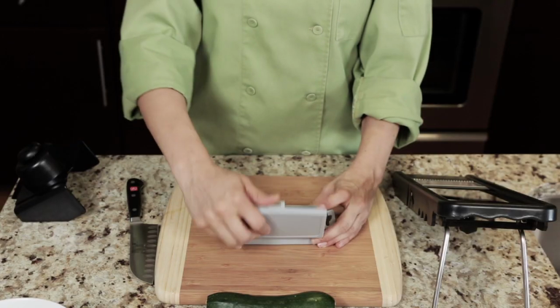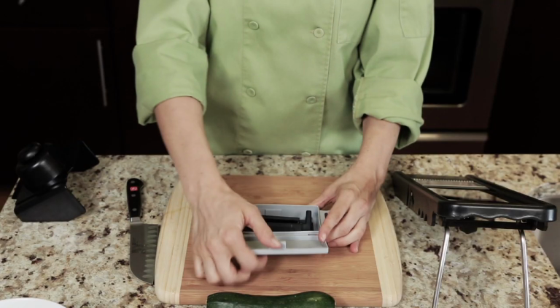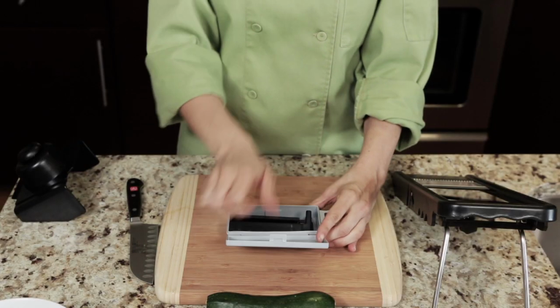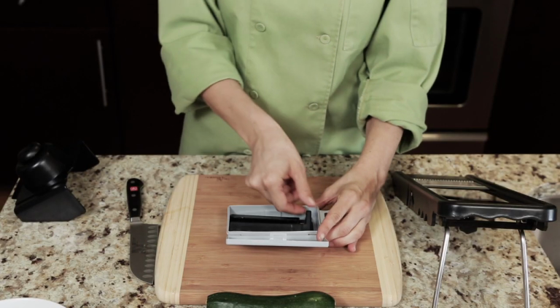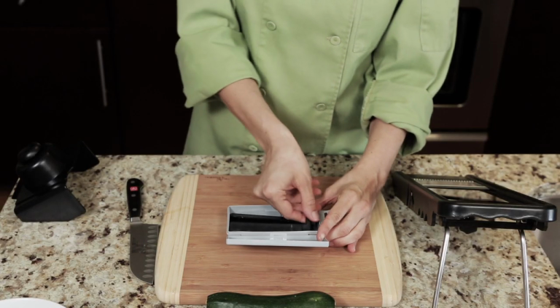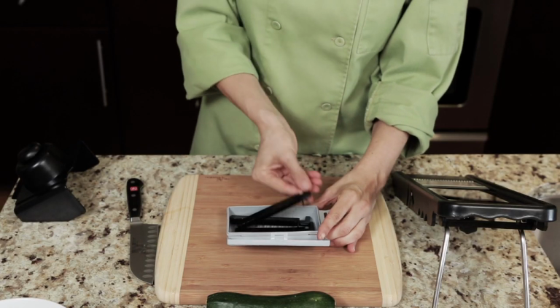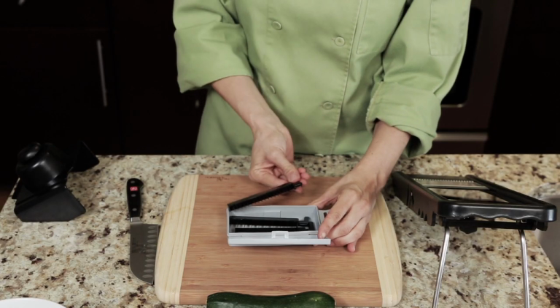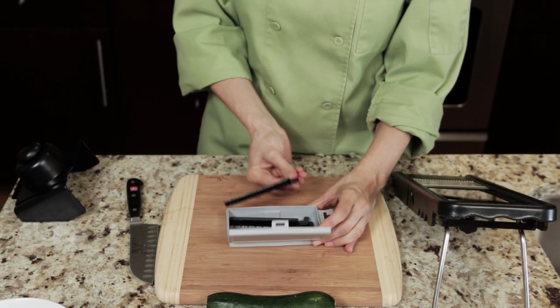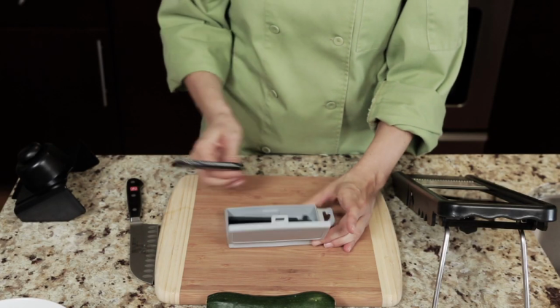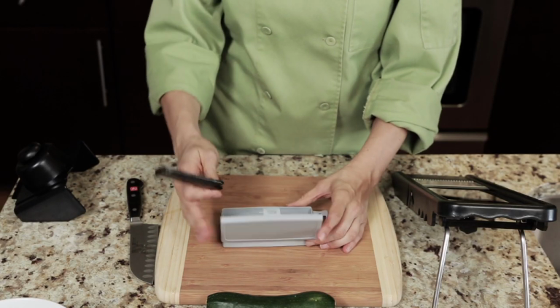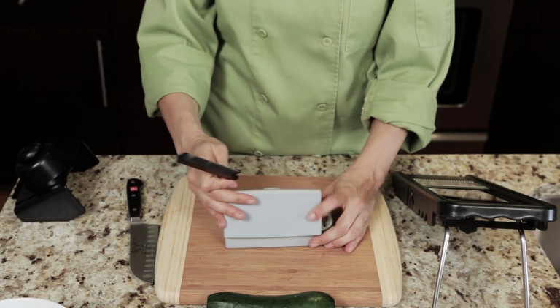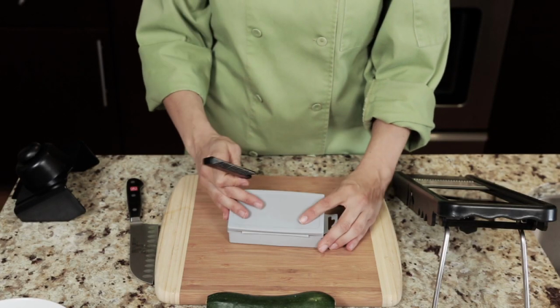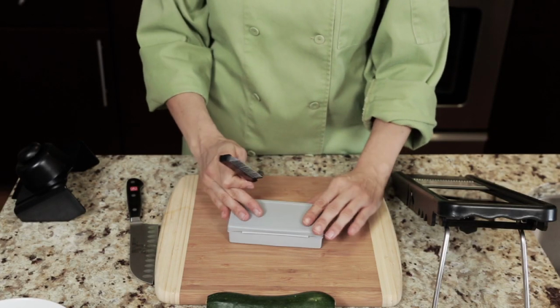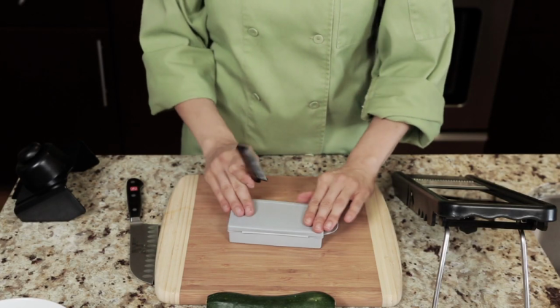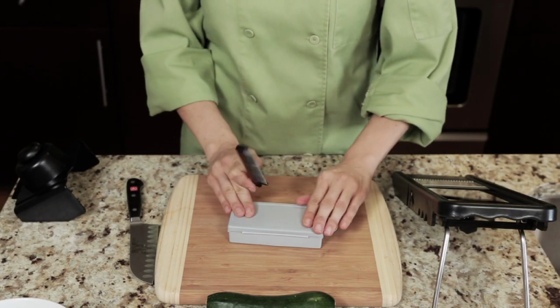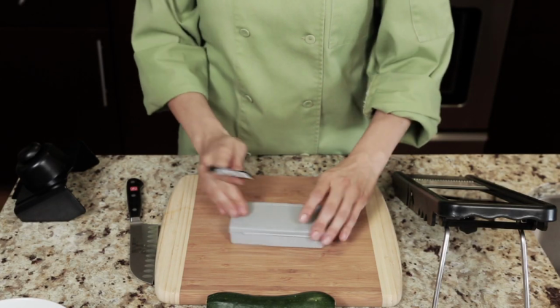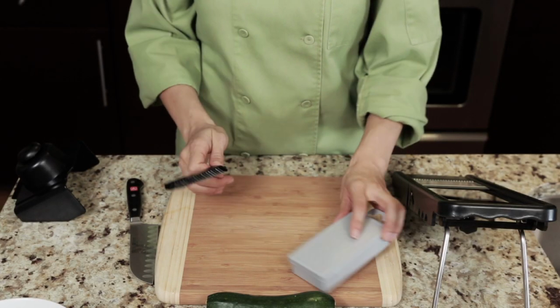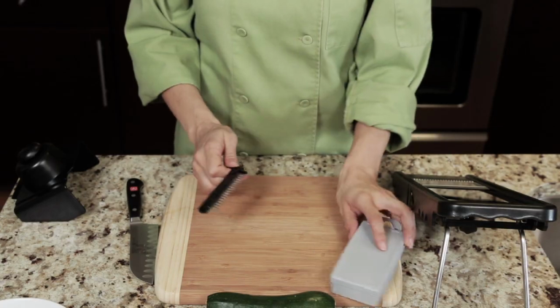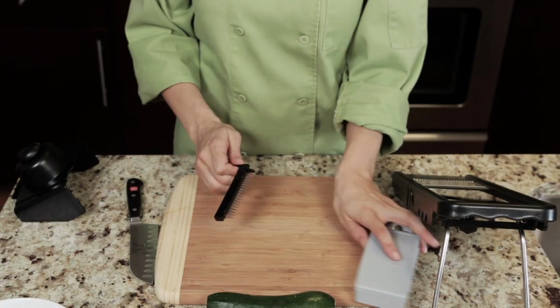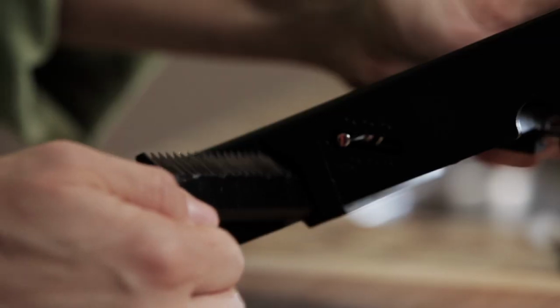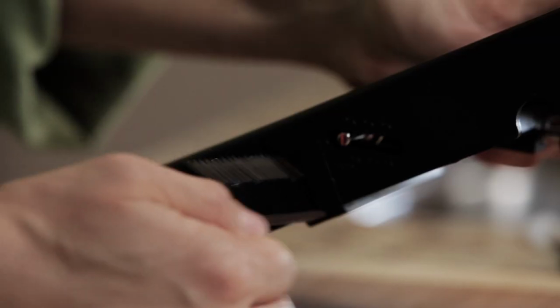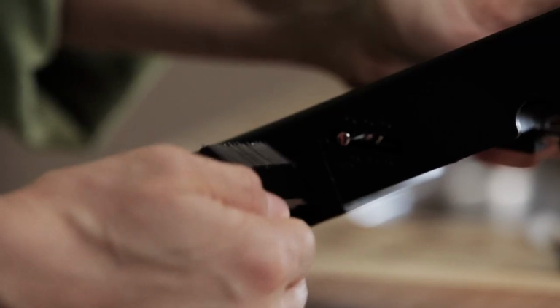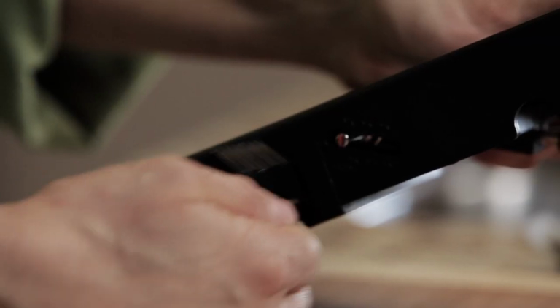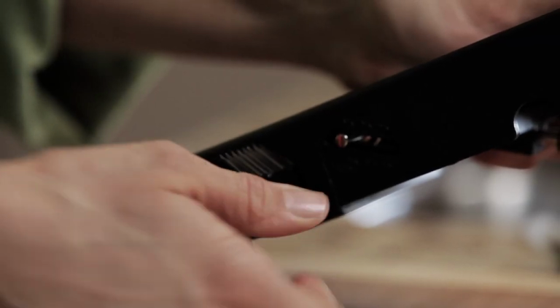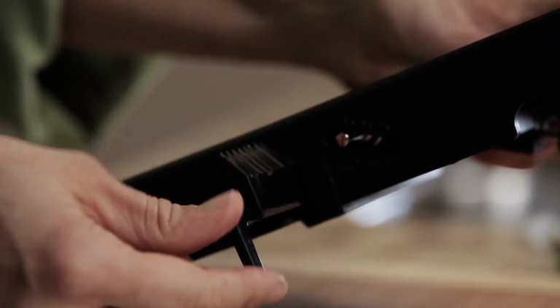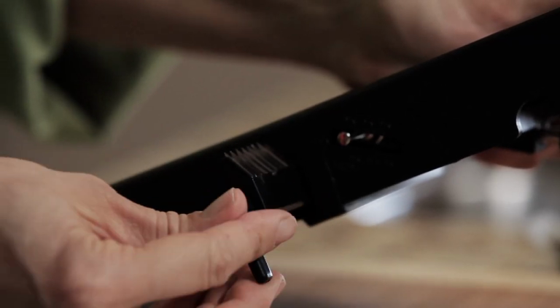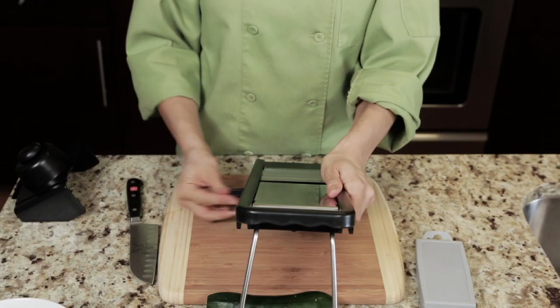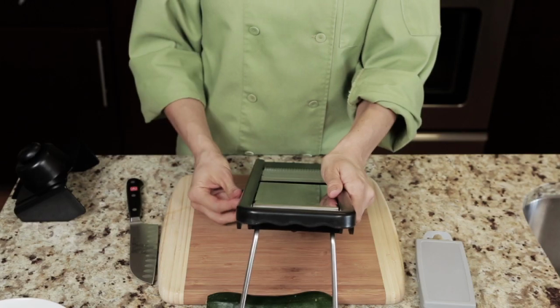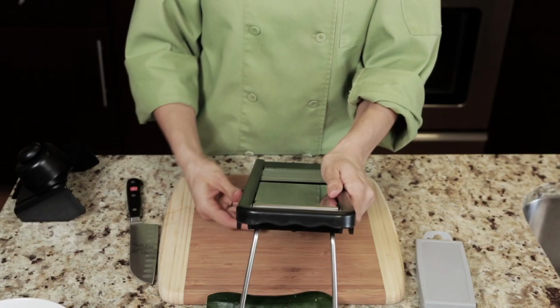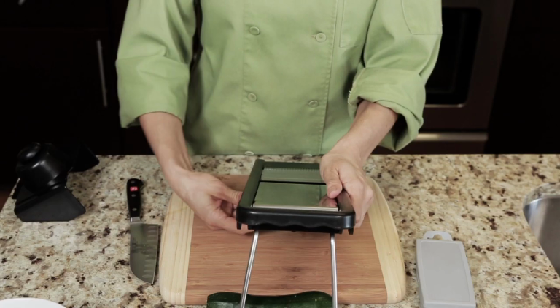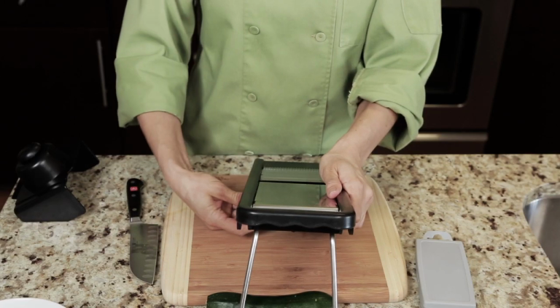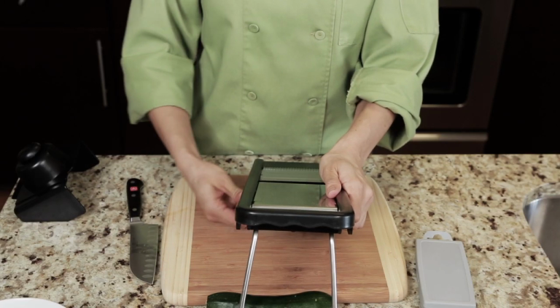Step 2. Set up the mandolin. Start by selecting your blade size. I prefer the medium blade, but it's really personal preference.